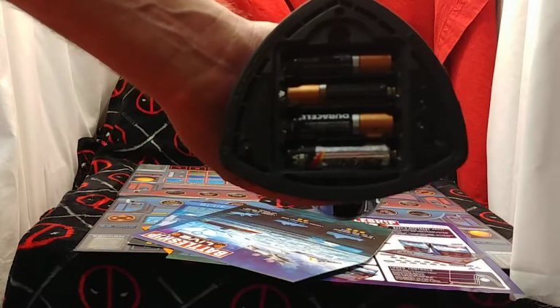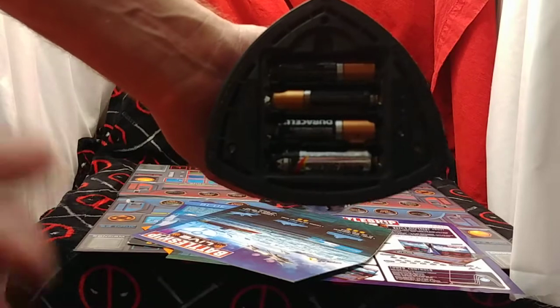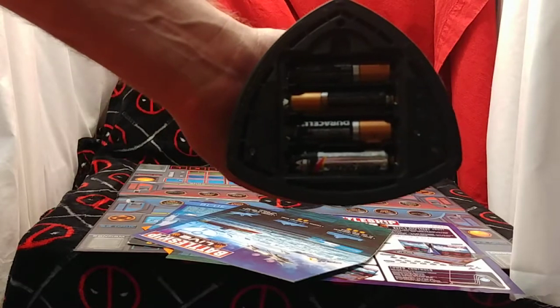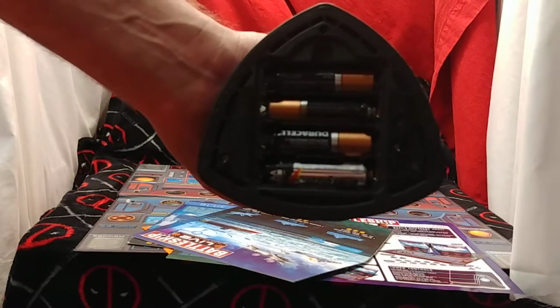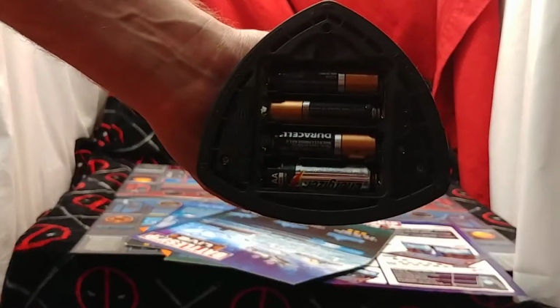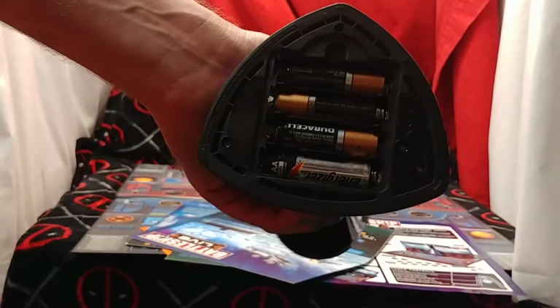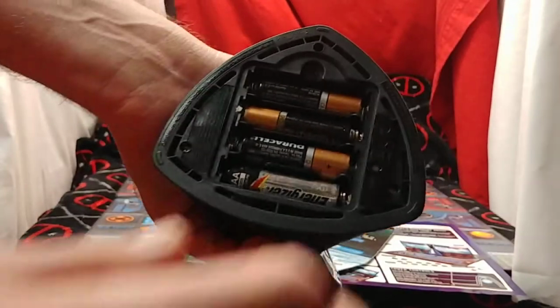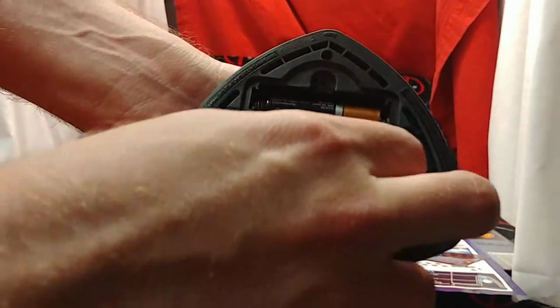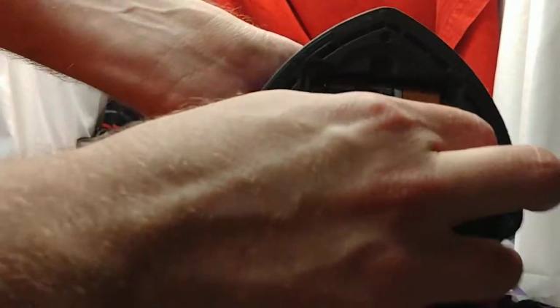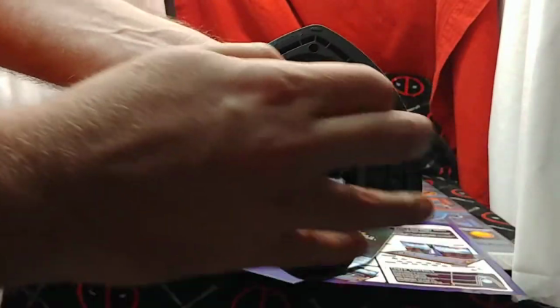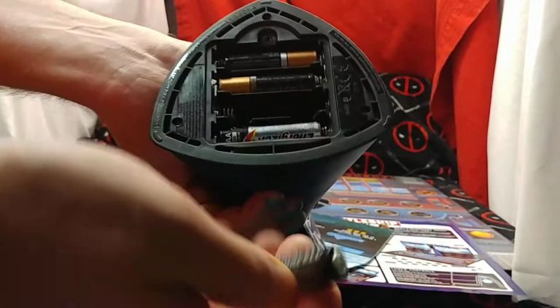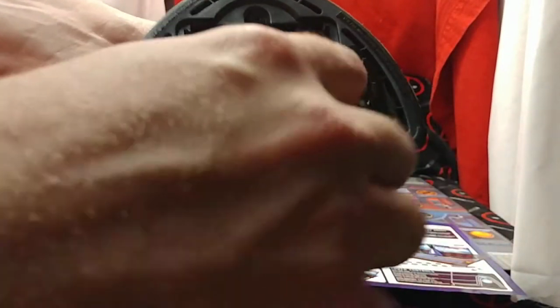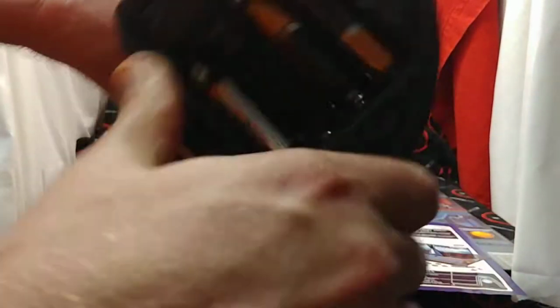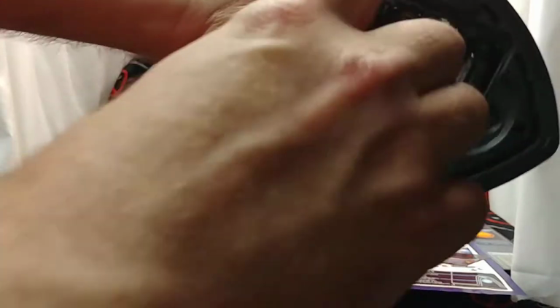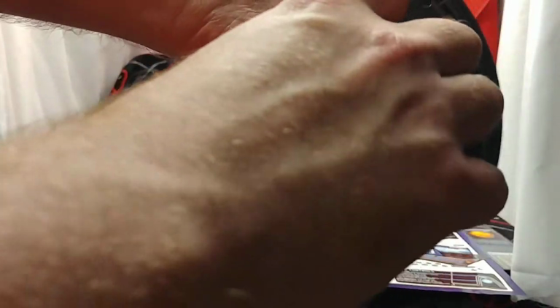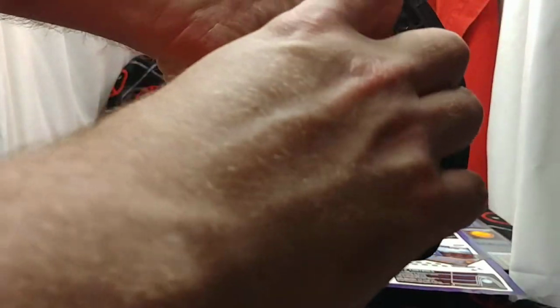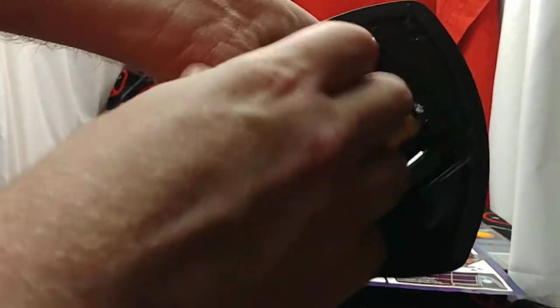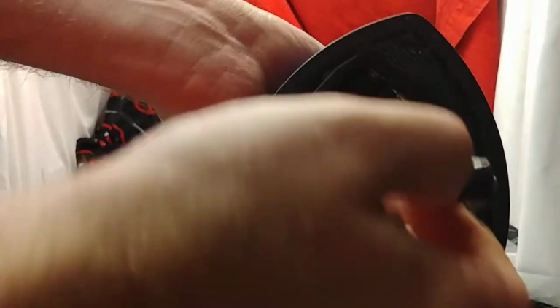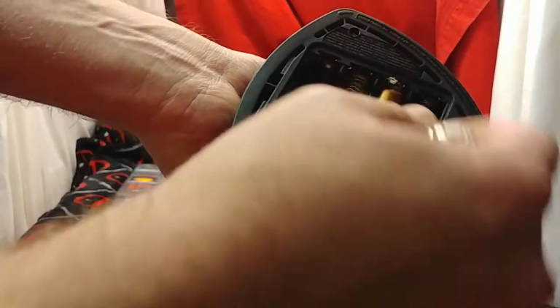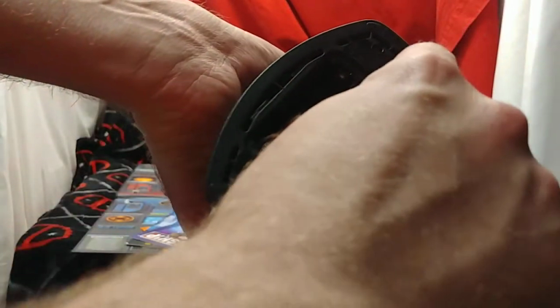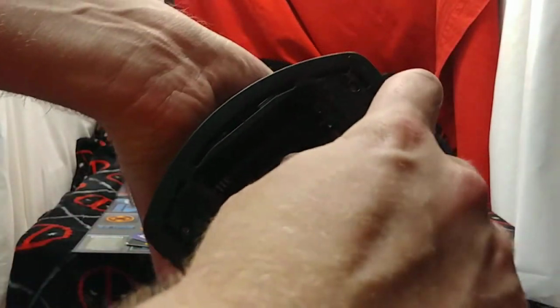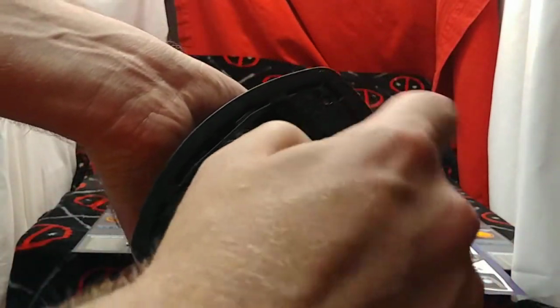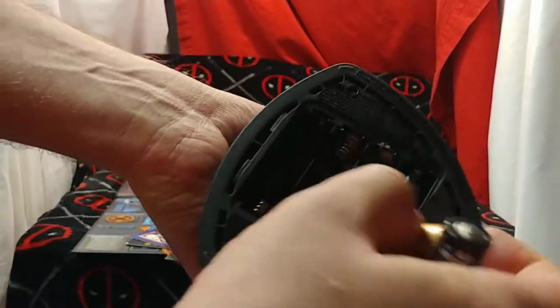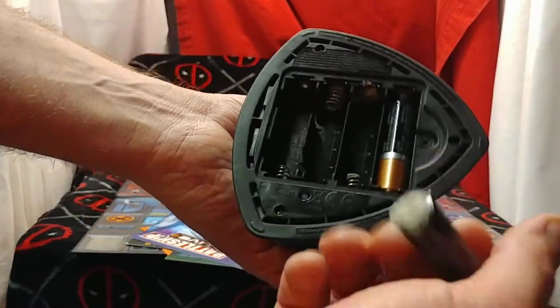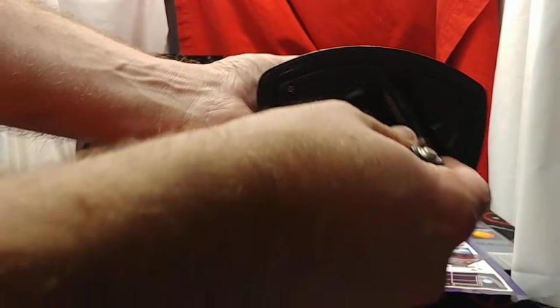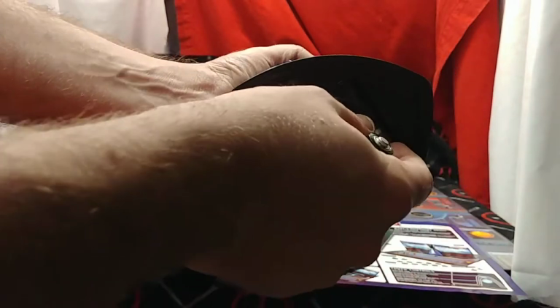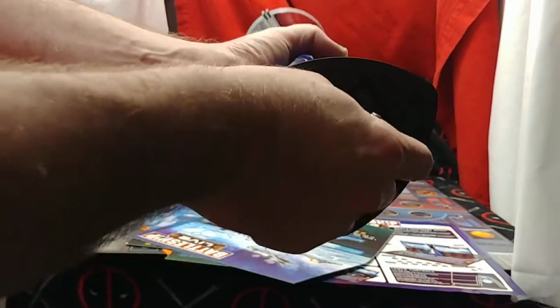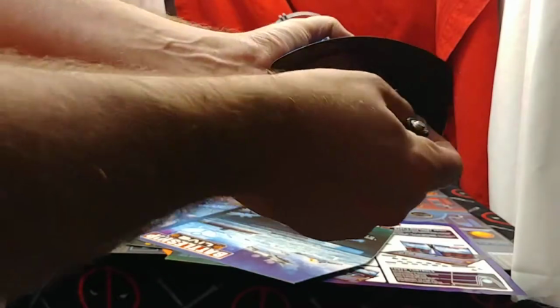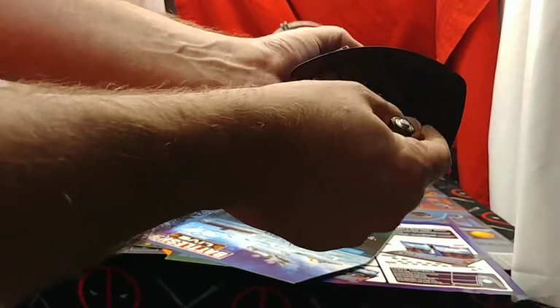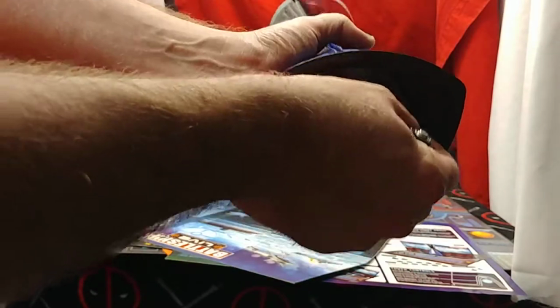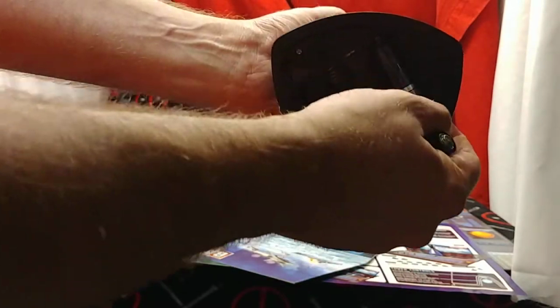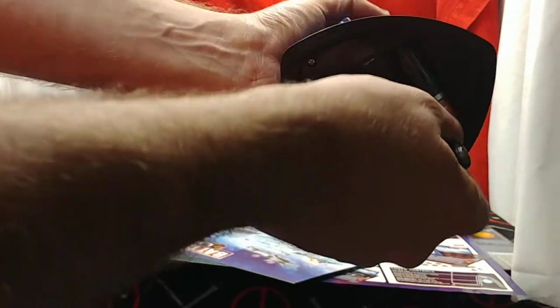Unfortunately, it looks like our batteries have leaked, so I've got to clean that out before I can even get this going. If you have to clean this stuff out, what we prefer to use around here is baking soda, vinegar, and Q-tips.